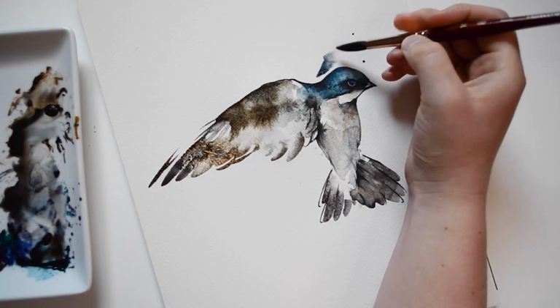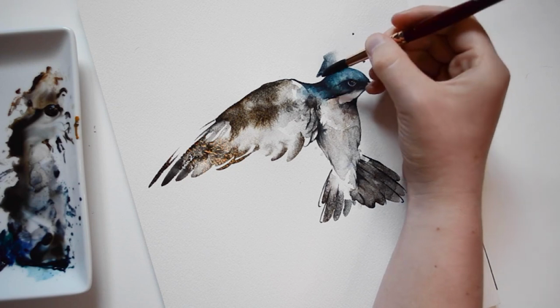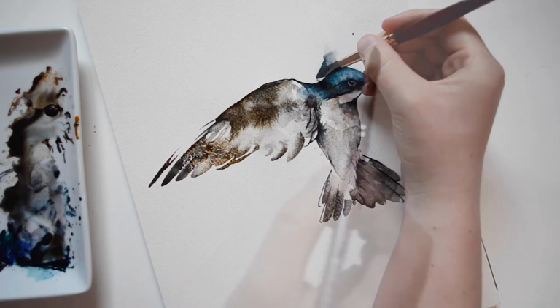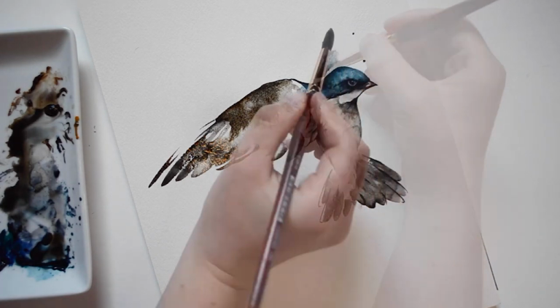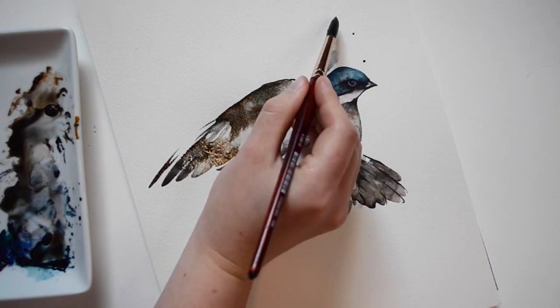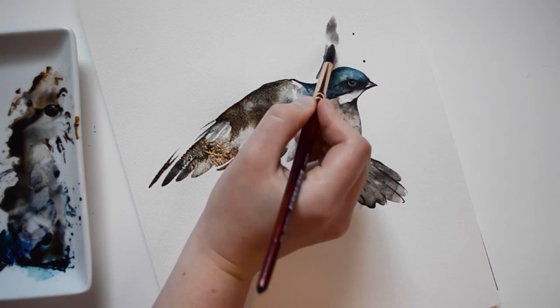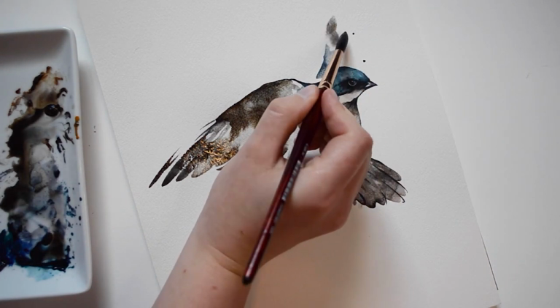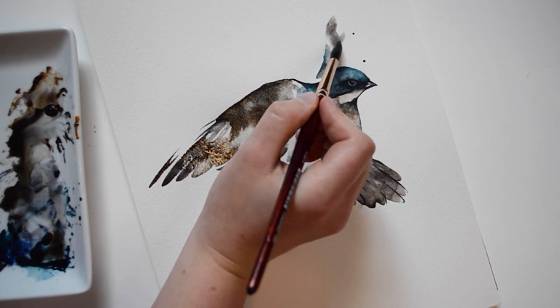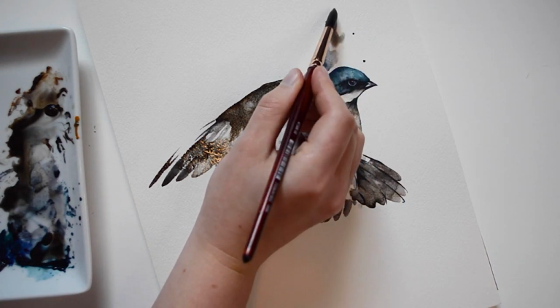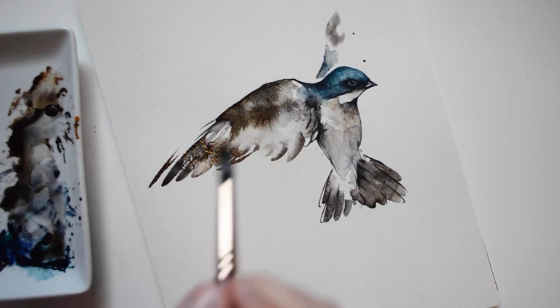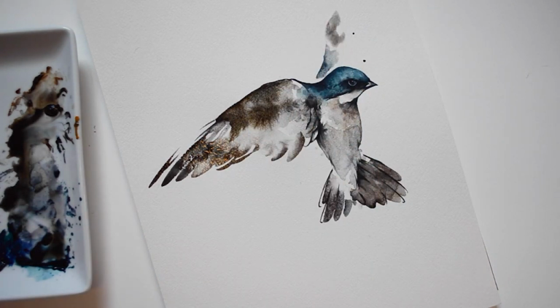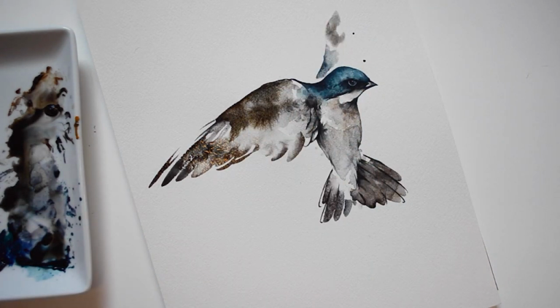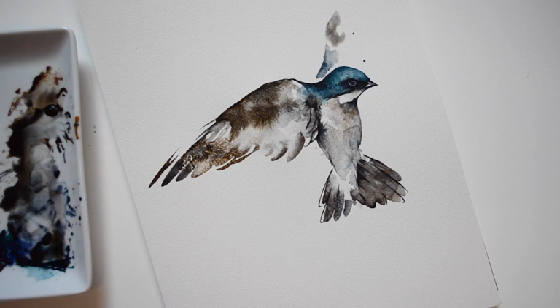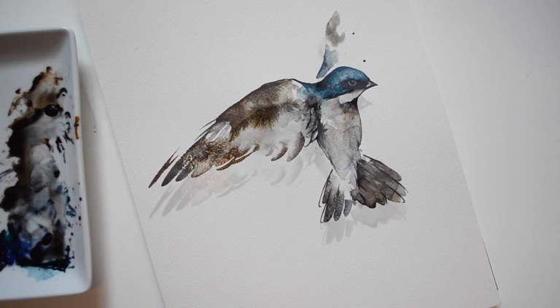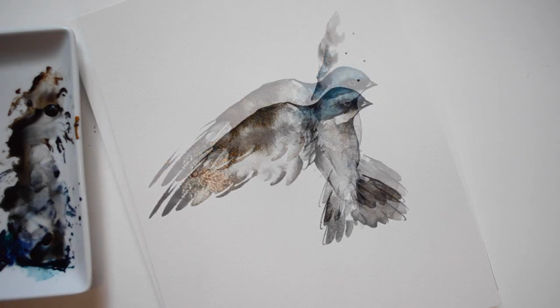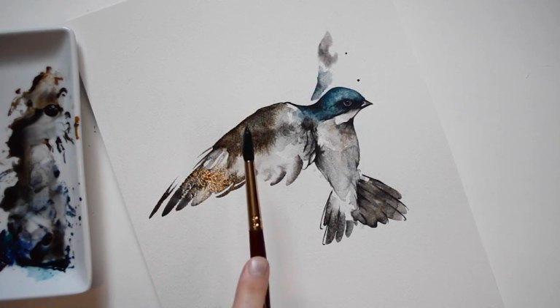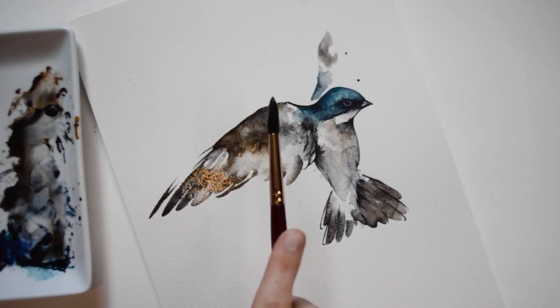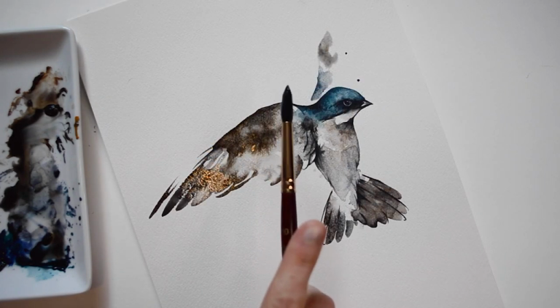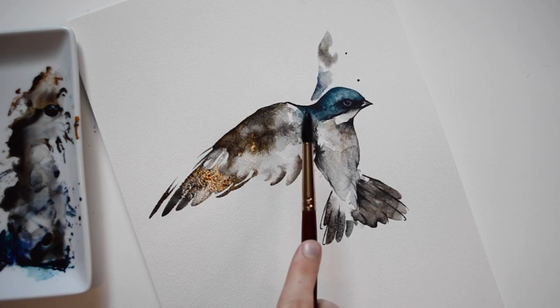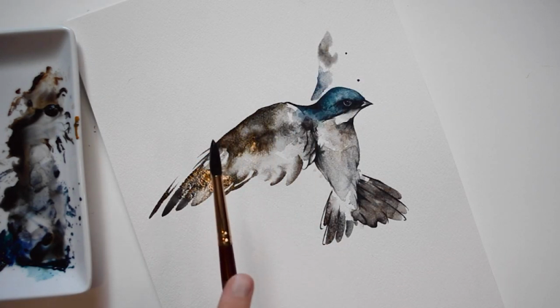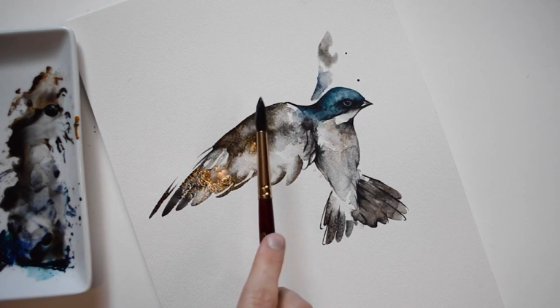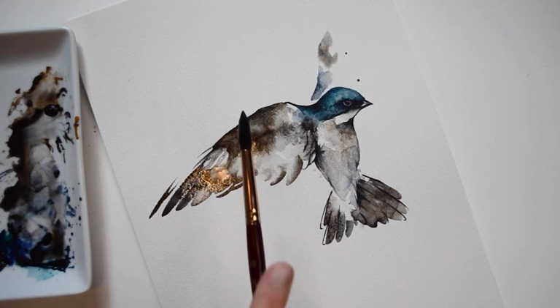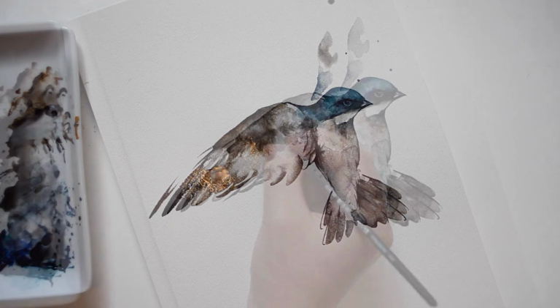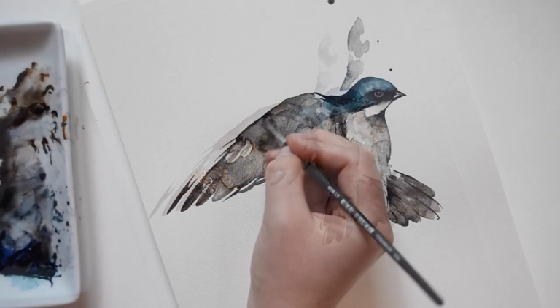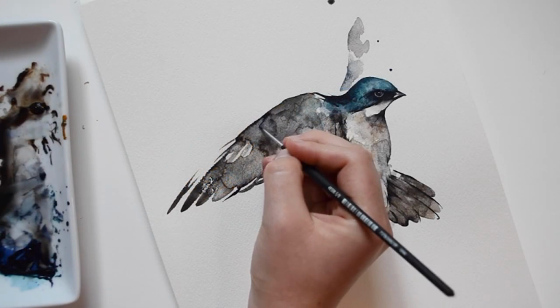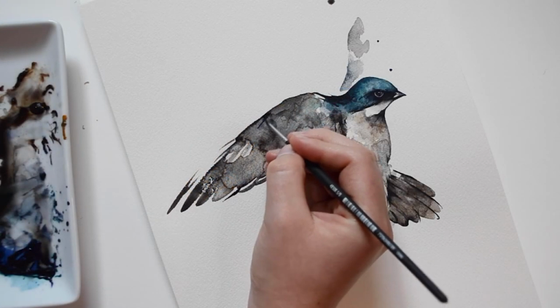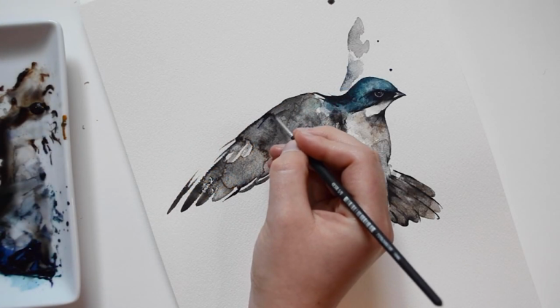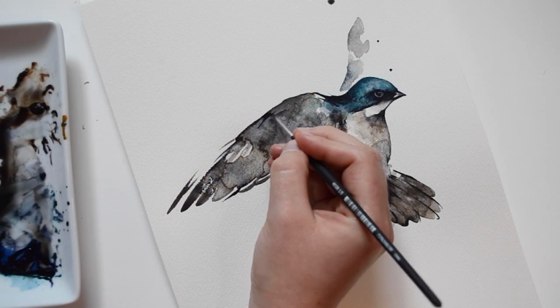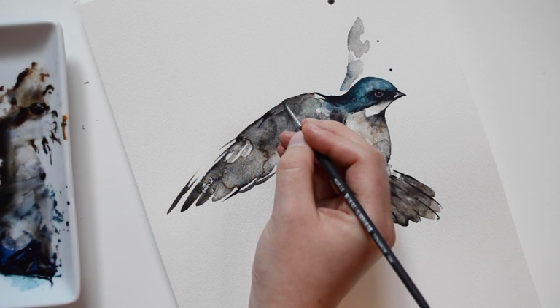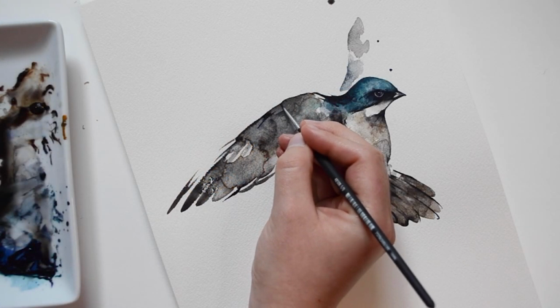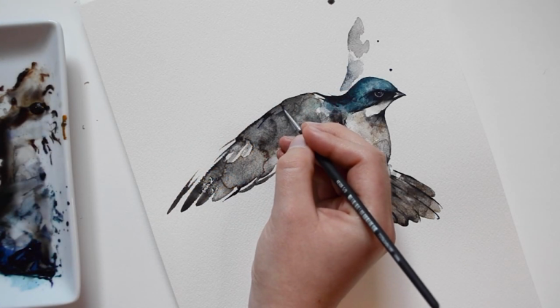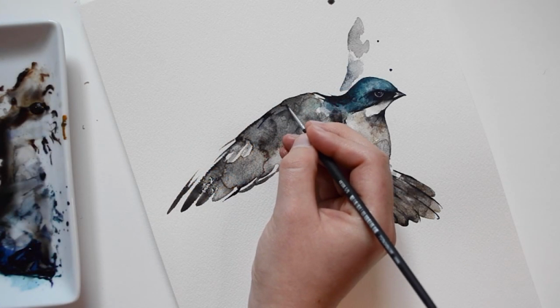For the back wing, I am just going to add a slight suggestion of a wing. This will help create a sense of perspective. After my washes have dried, I am going to go back in and create some details, and then the piece should be complete.